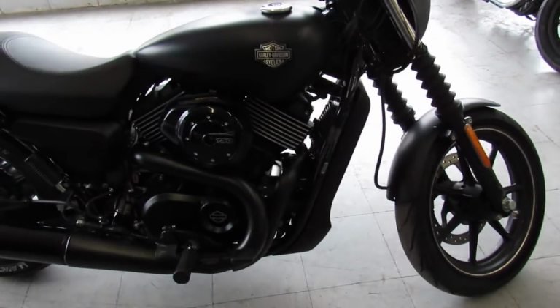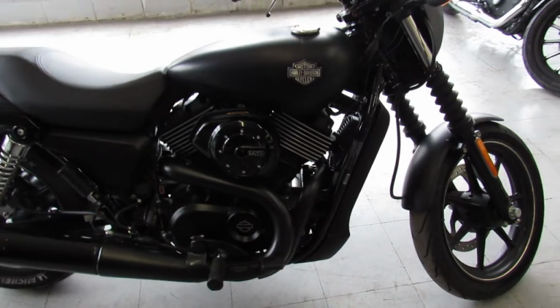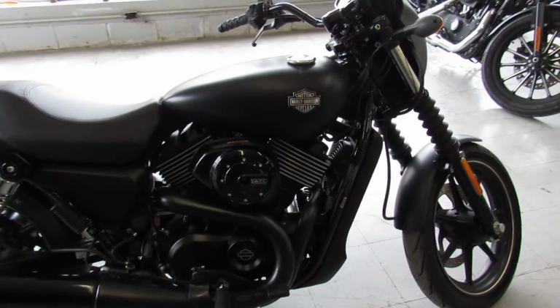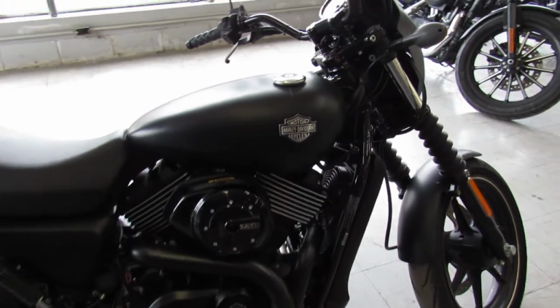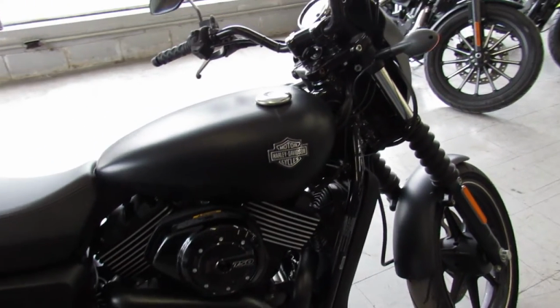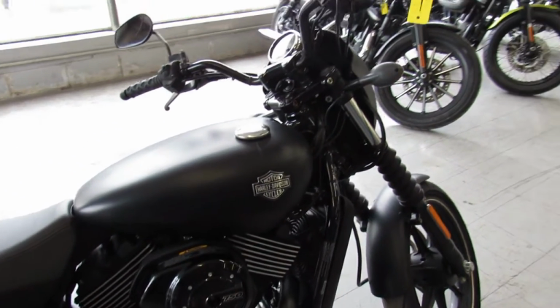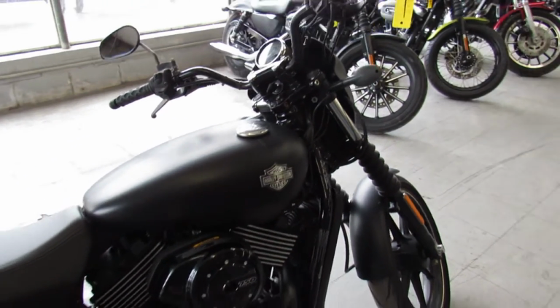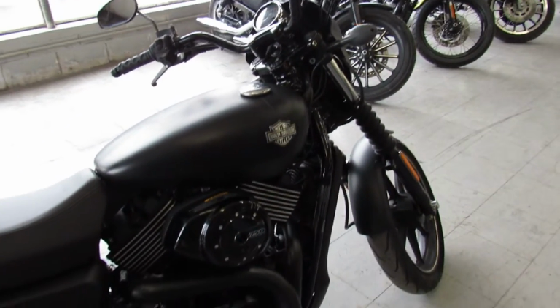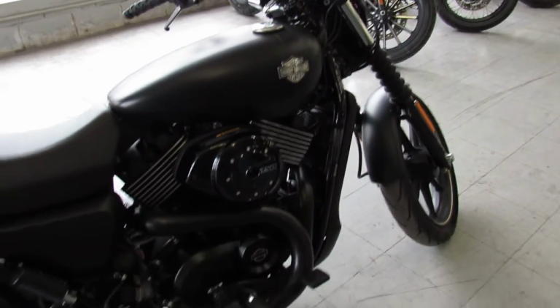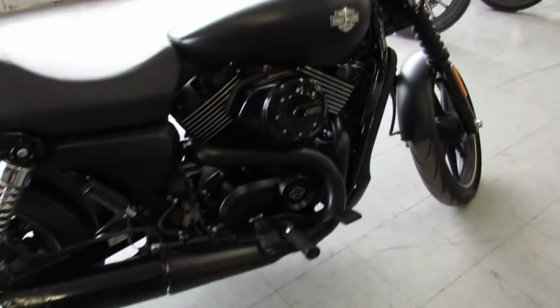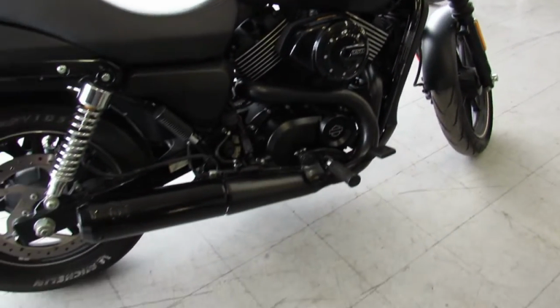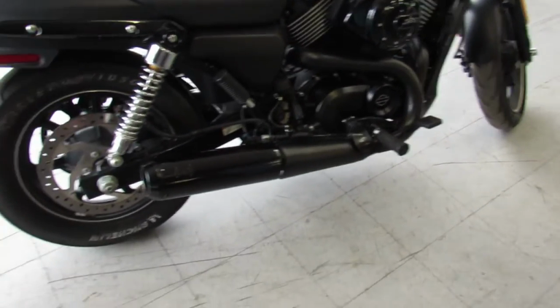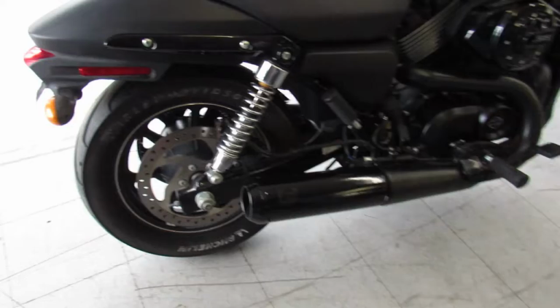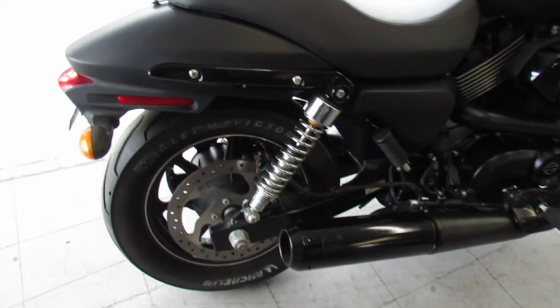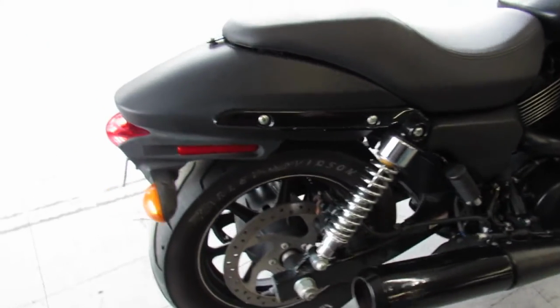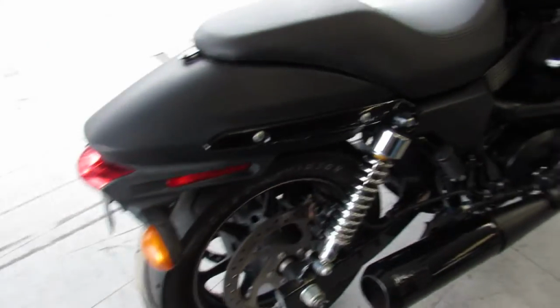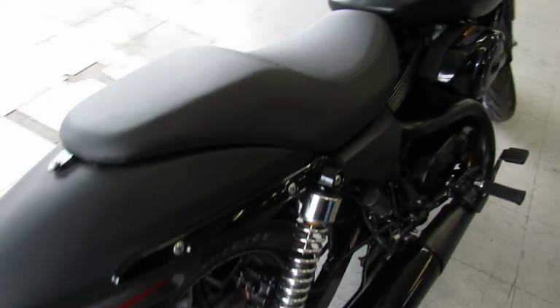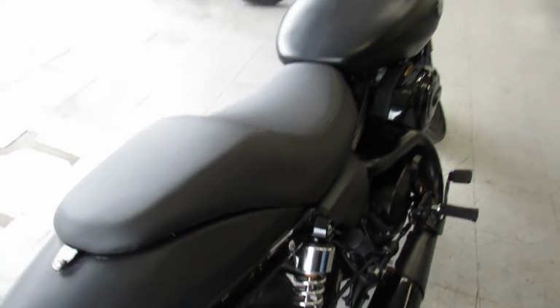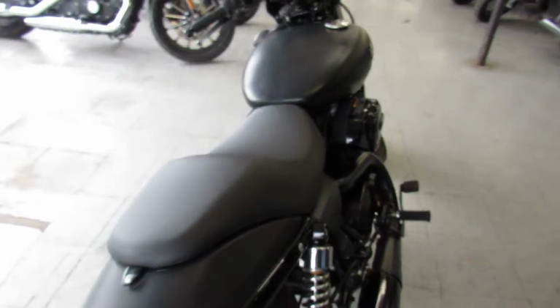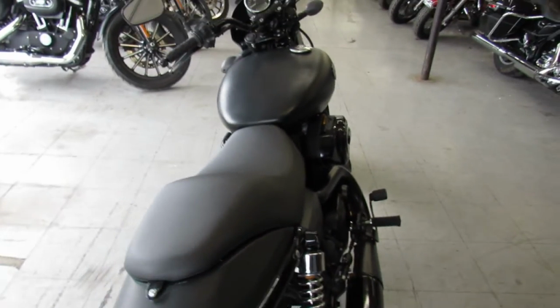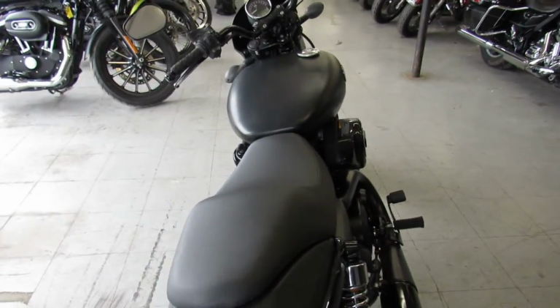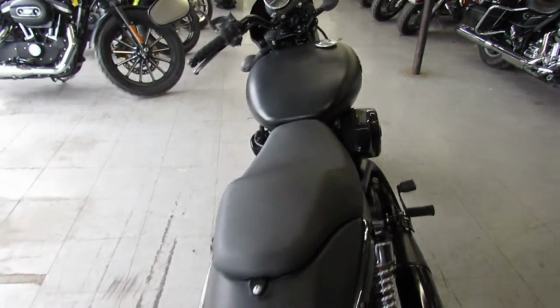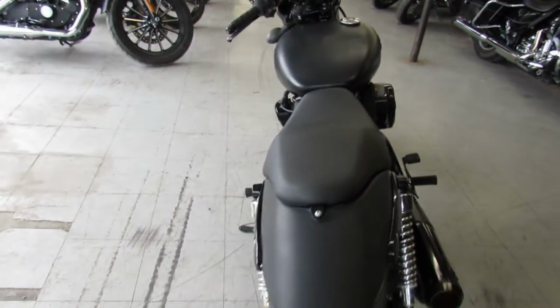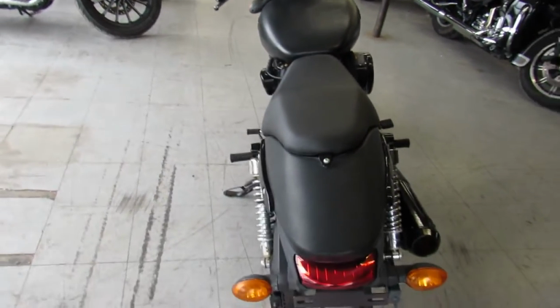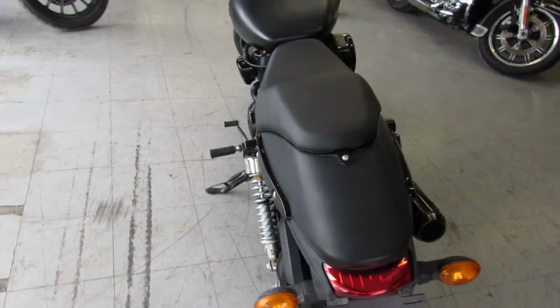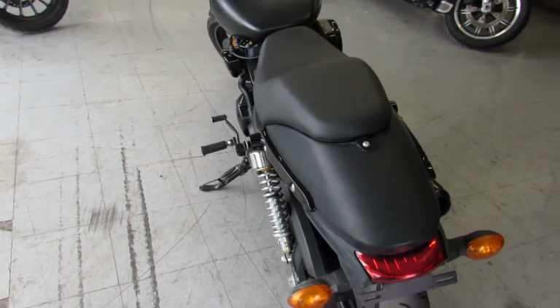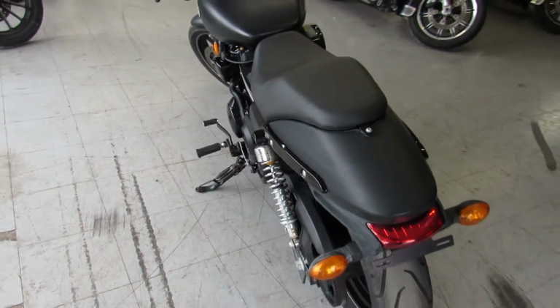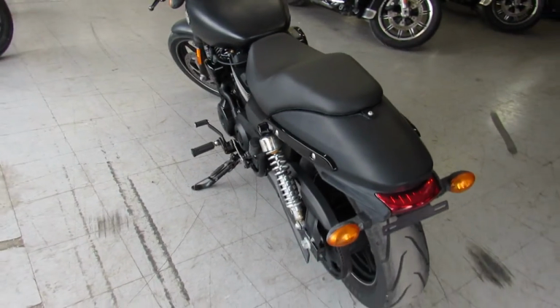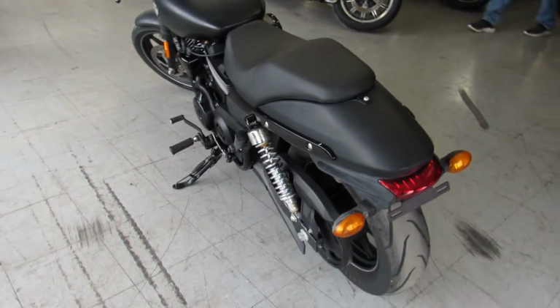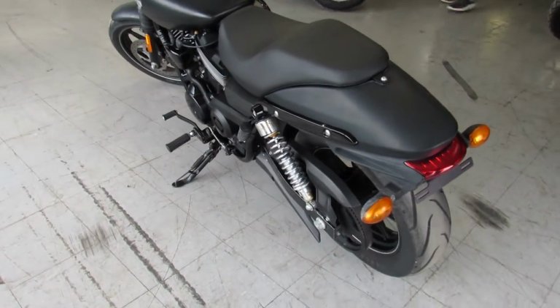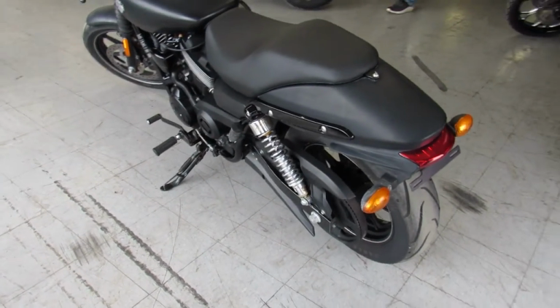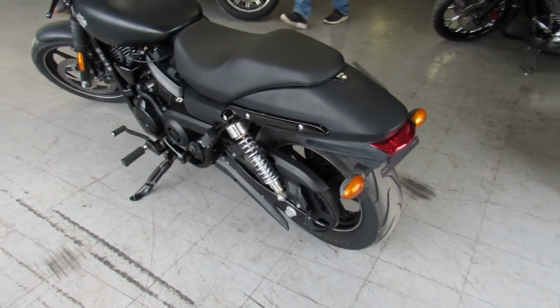It is time guys — this one is a 2016 Harley-Davidson XG750. It's got good miles, 11,047 miles, comes in a black denim paint, blacked out motor. It's a good looking bike guys. It's got the S&M exhaust.